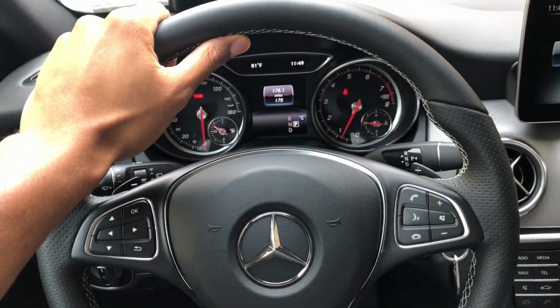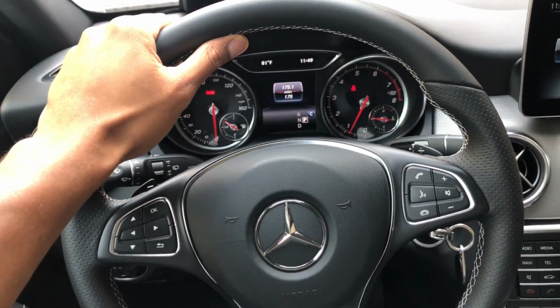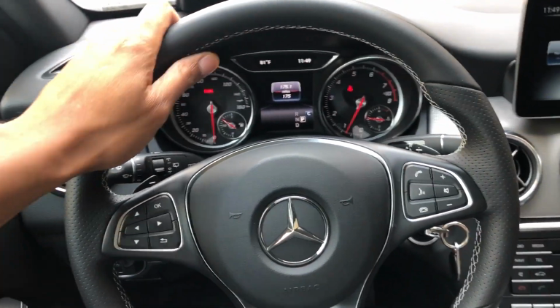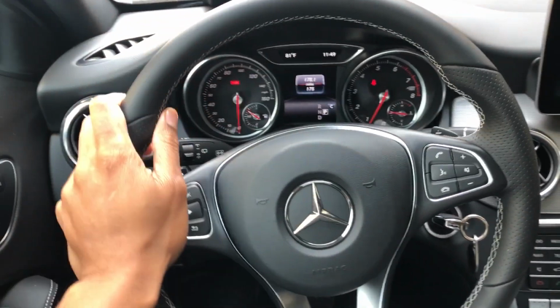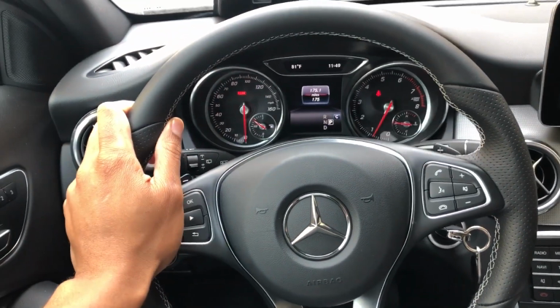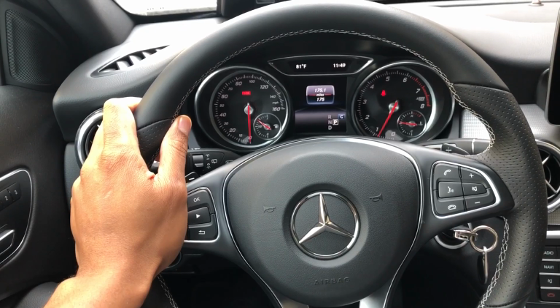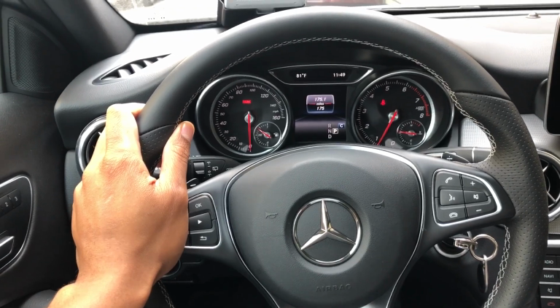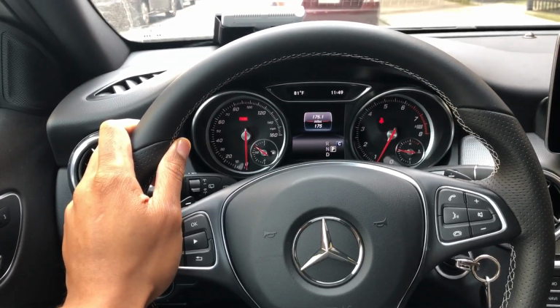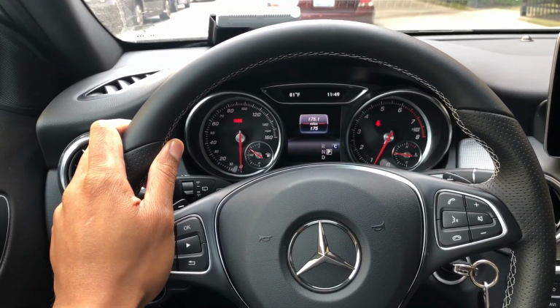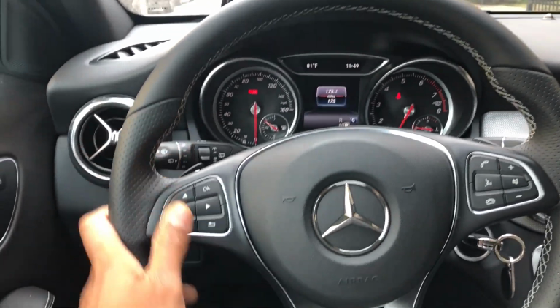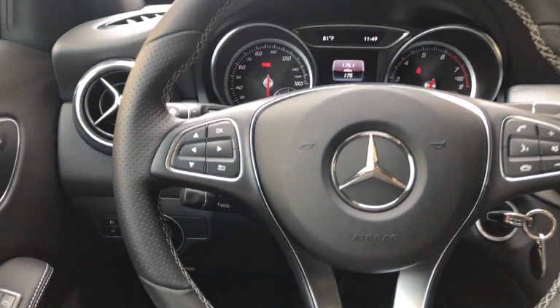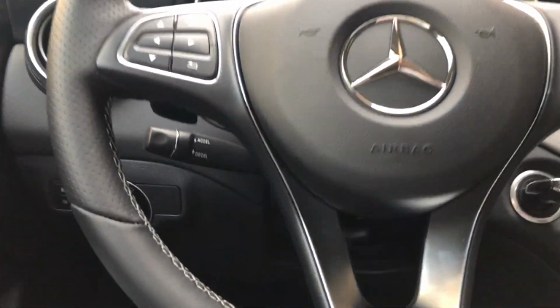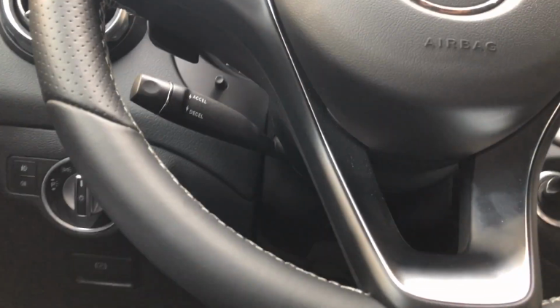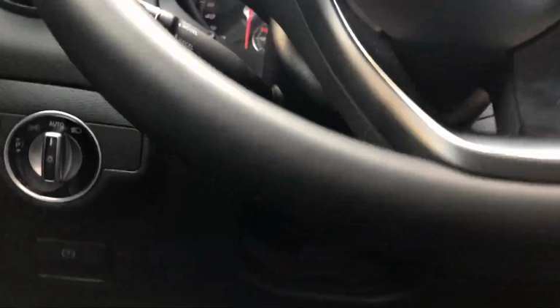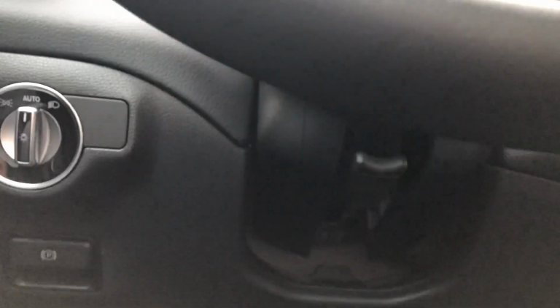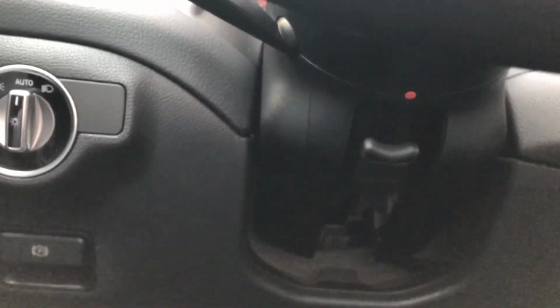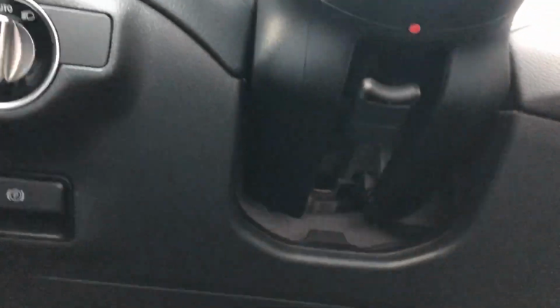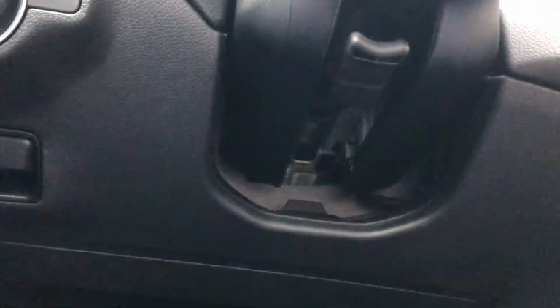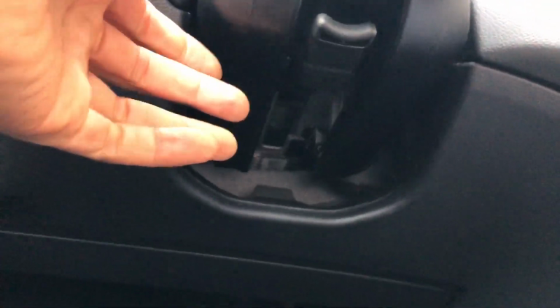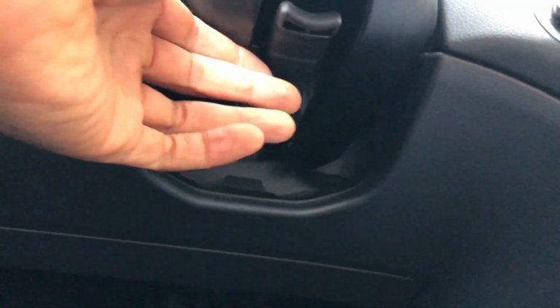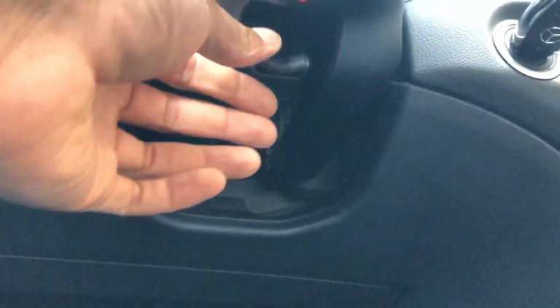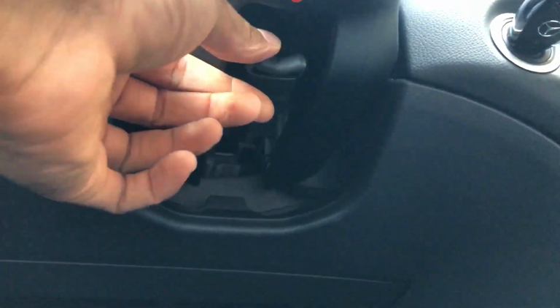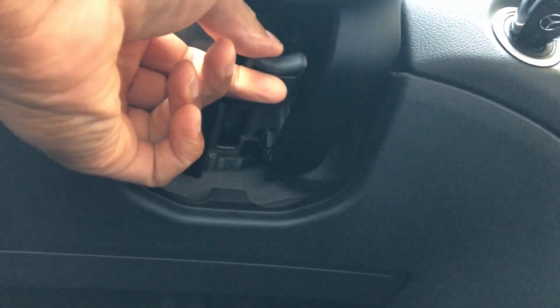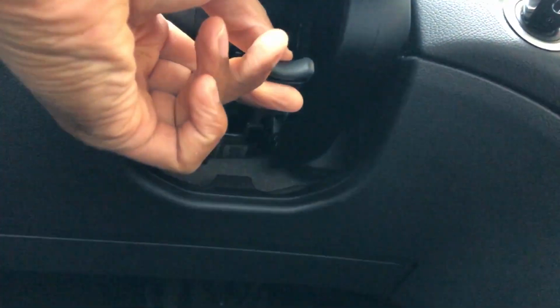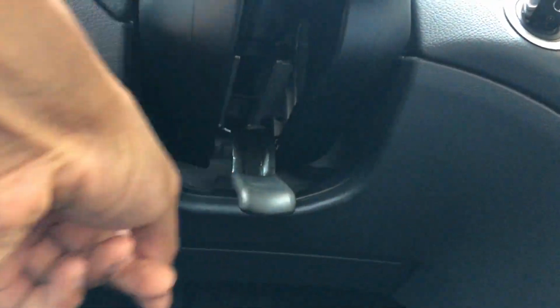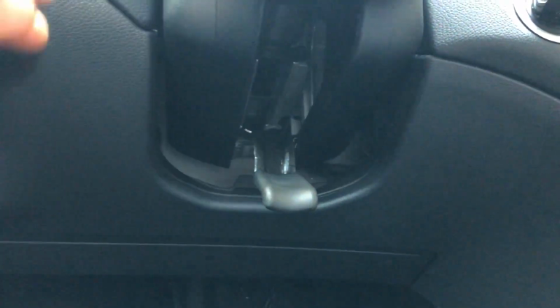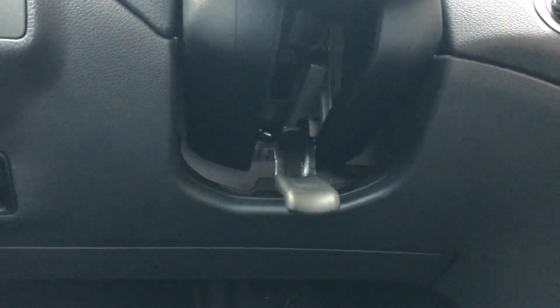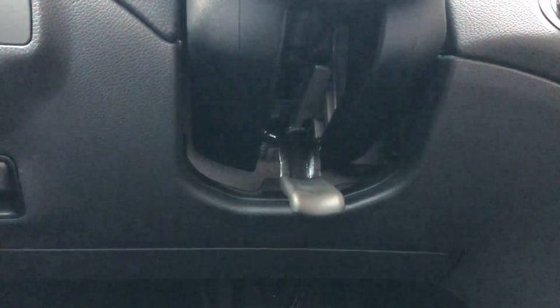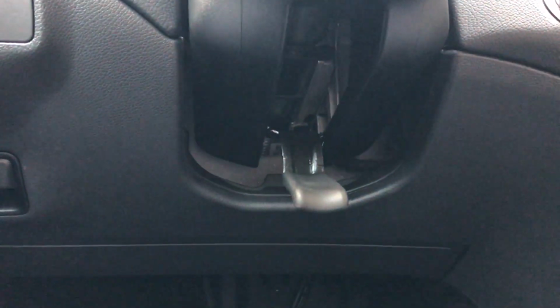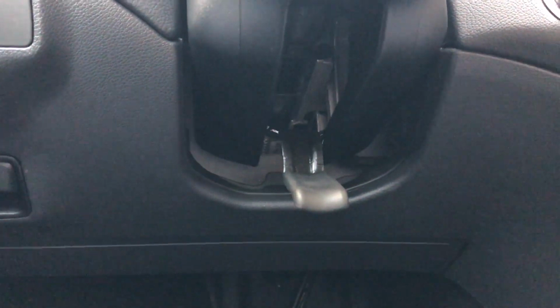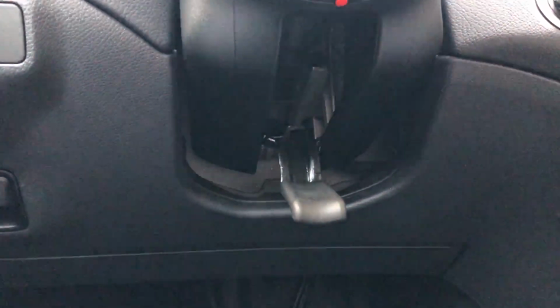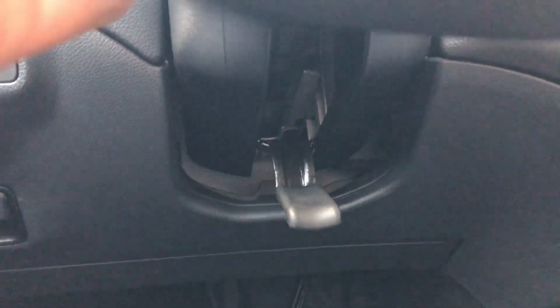All right, so I'm sitting in the driver's side part of the vehicle. I am going to go underneath the steering wheel and there is a lever. You see this lever?